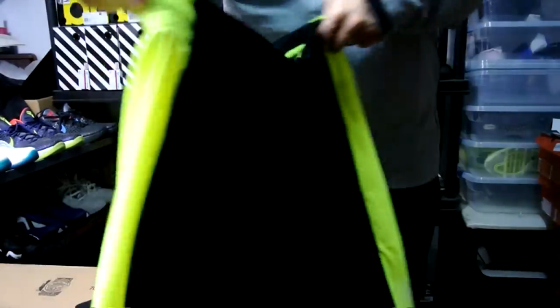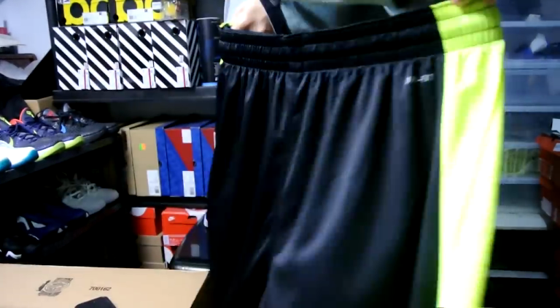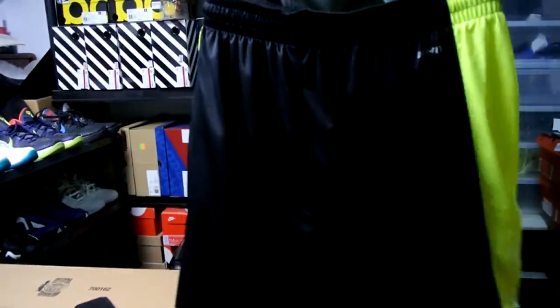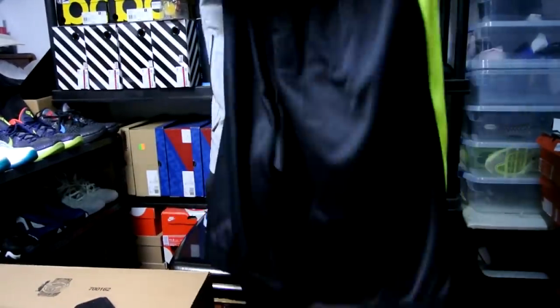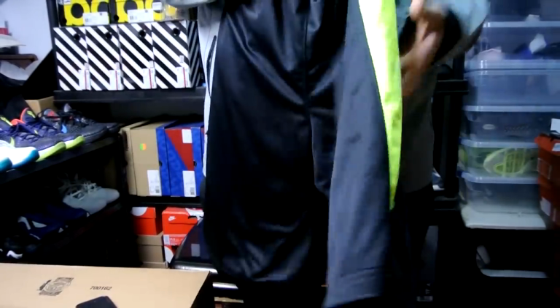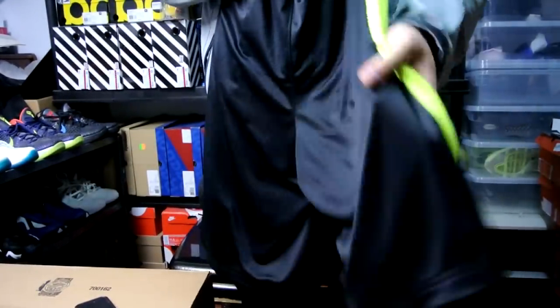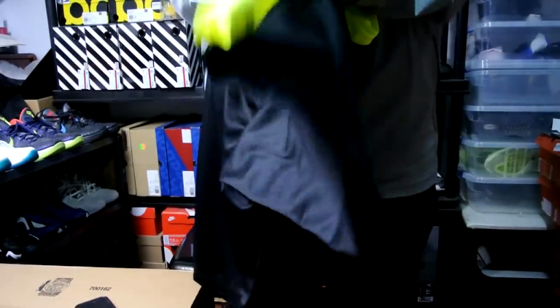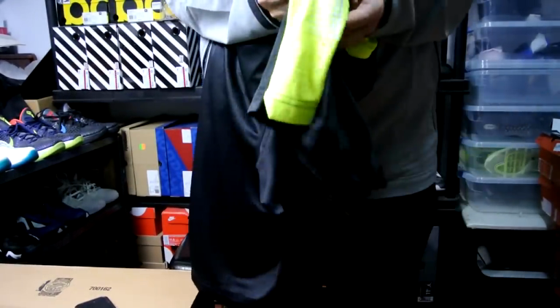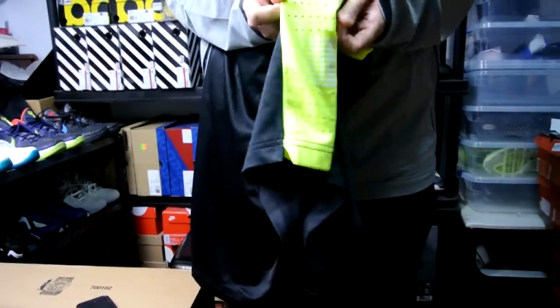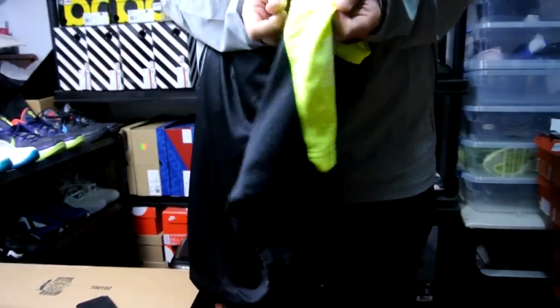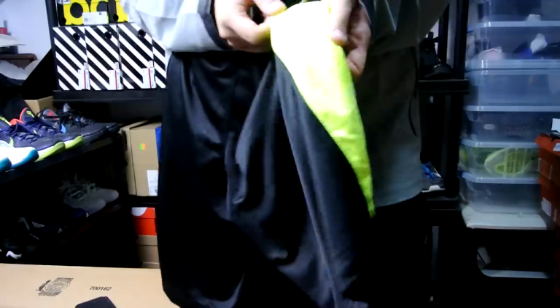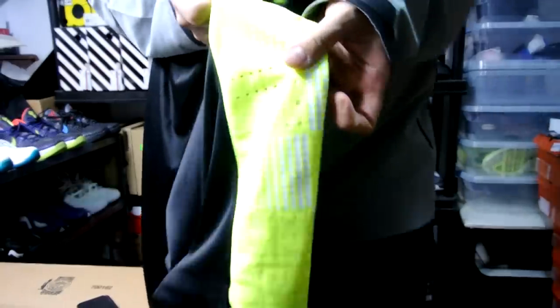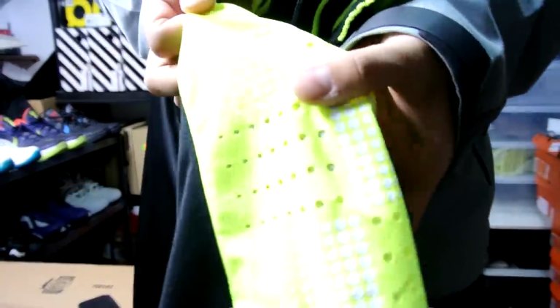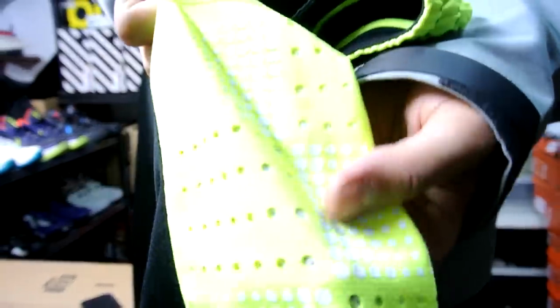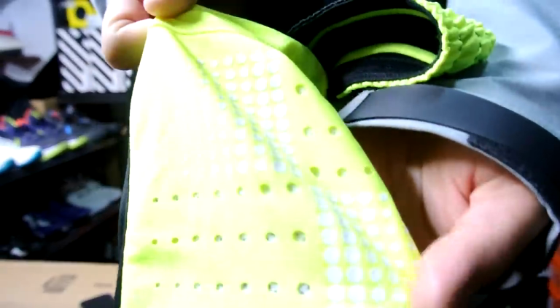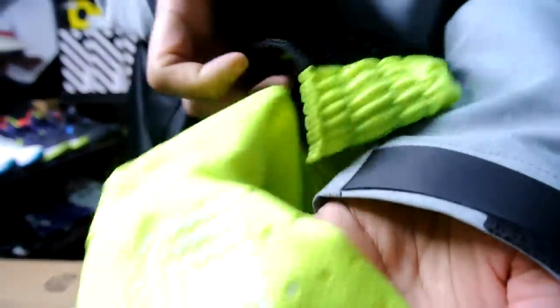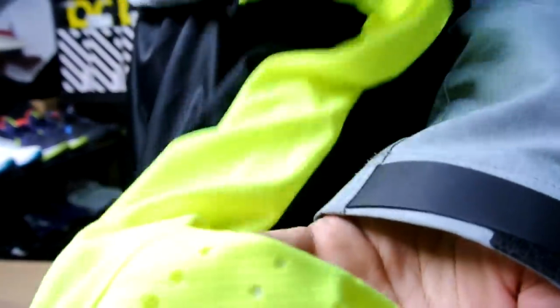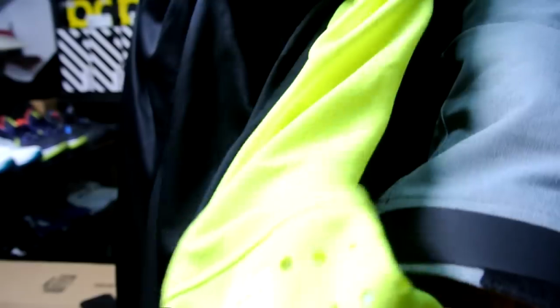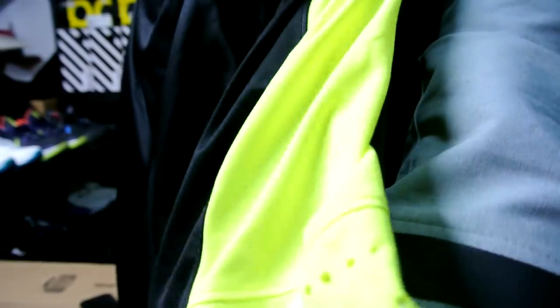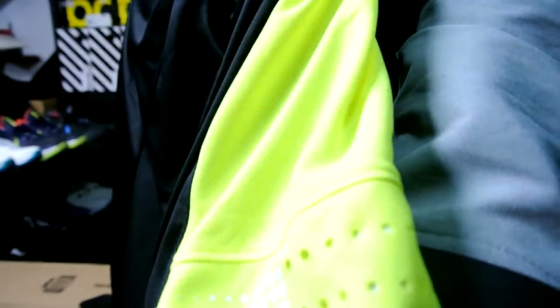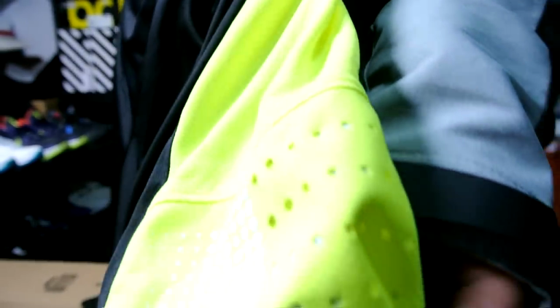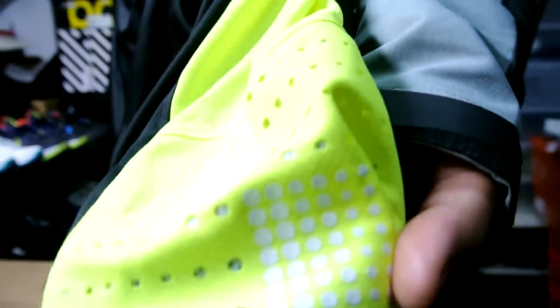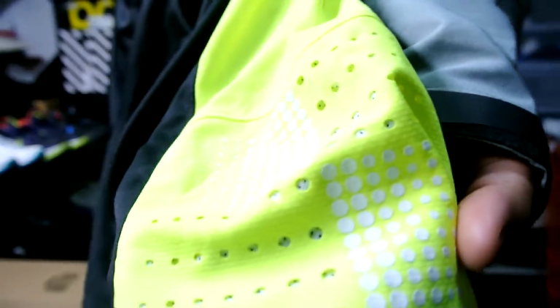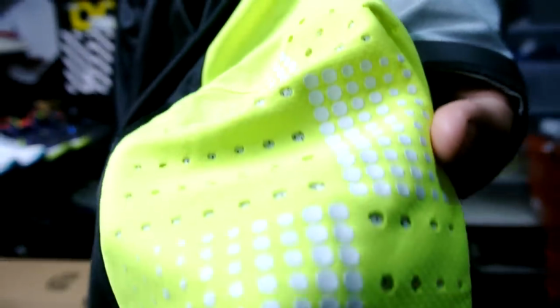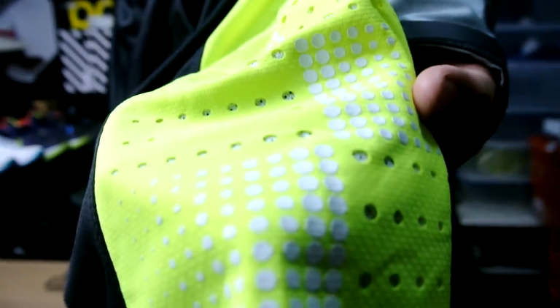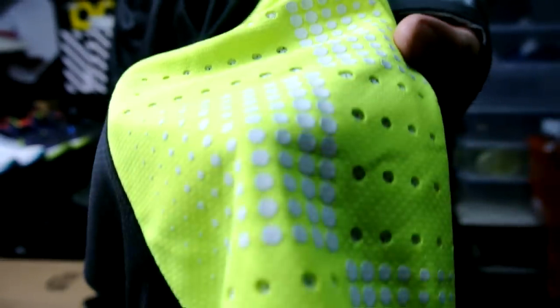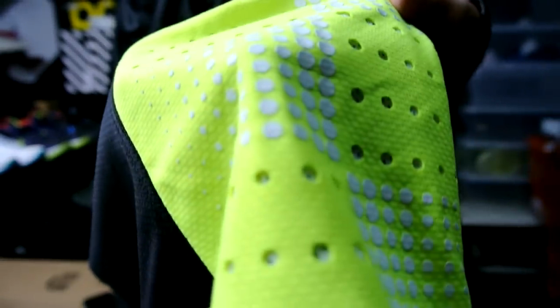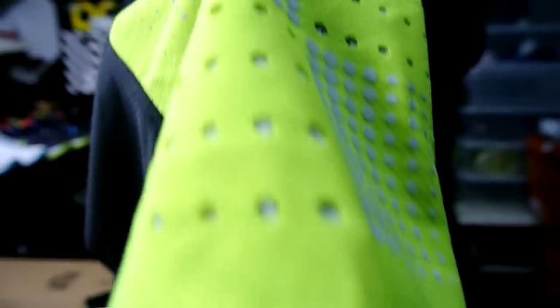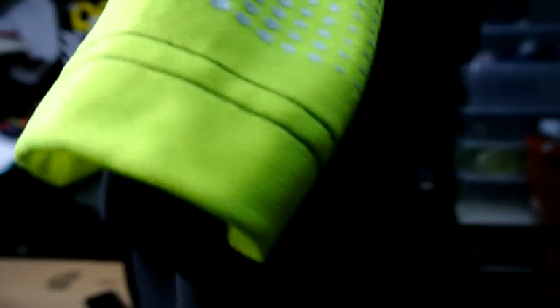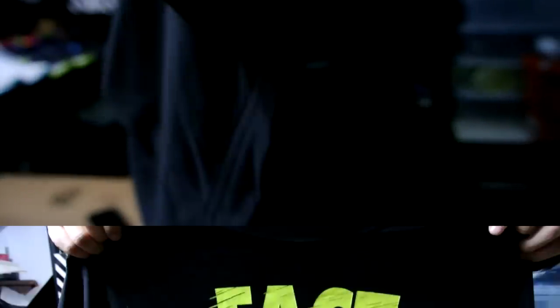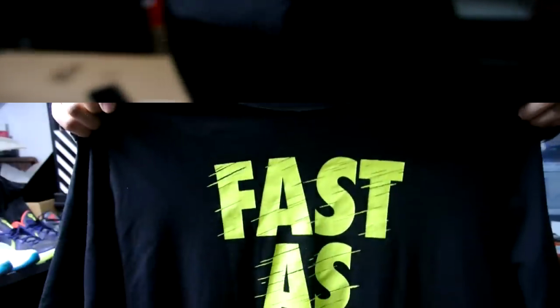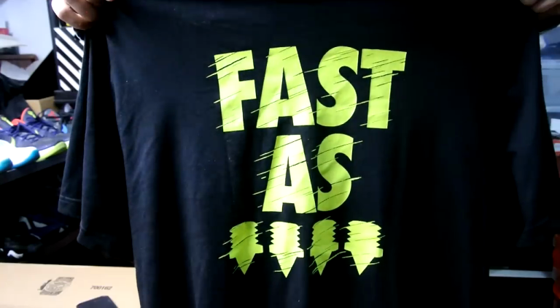Black and volt shorts — it's really simple but I thought it was really bright and cool. Here's a close-up of the pattern on the side panel — just little white dots. Another black and volt piece.